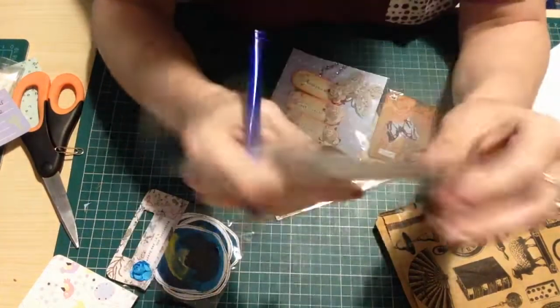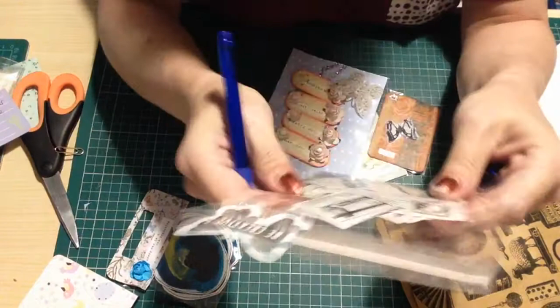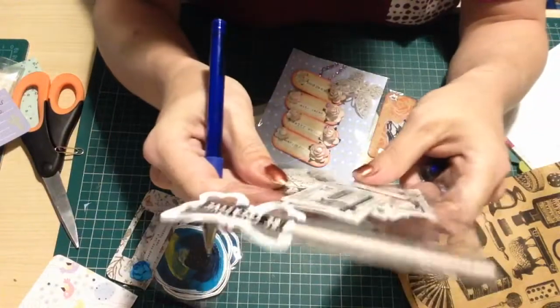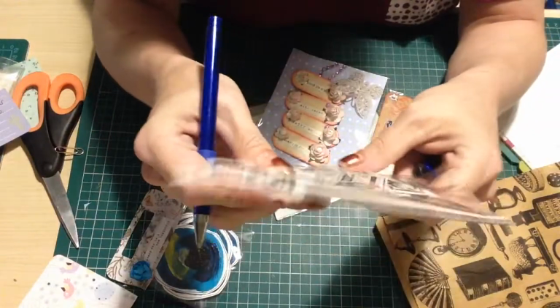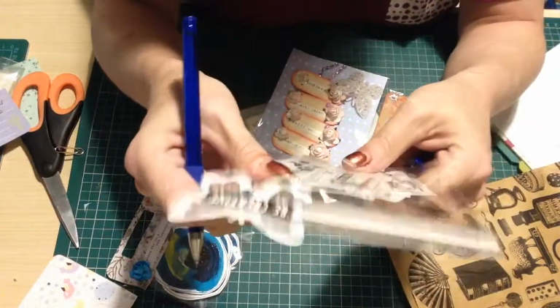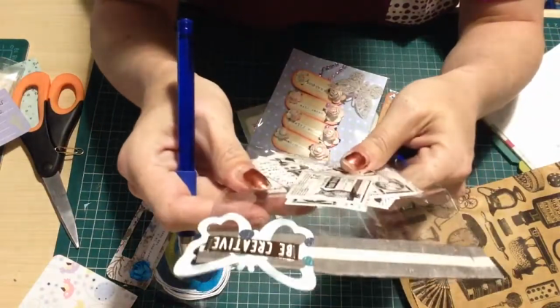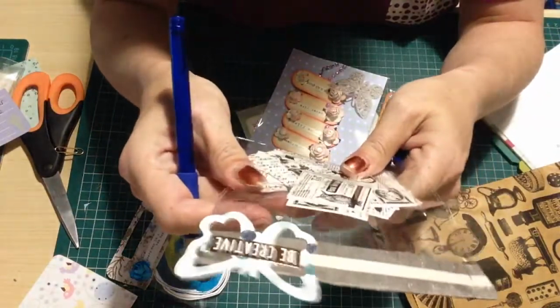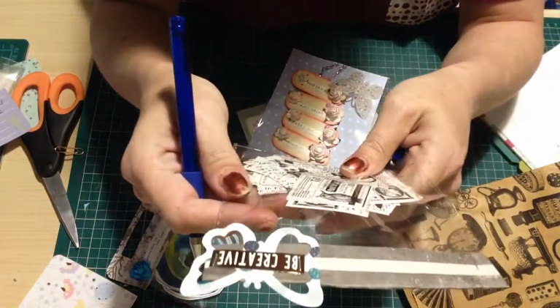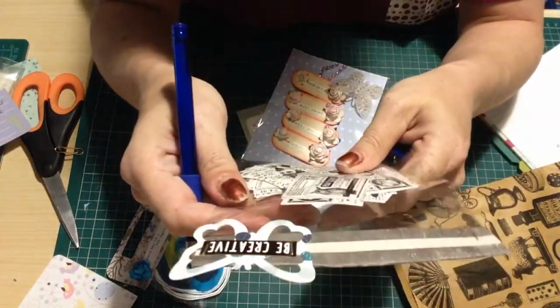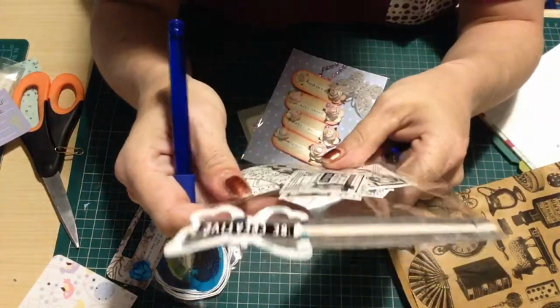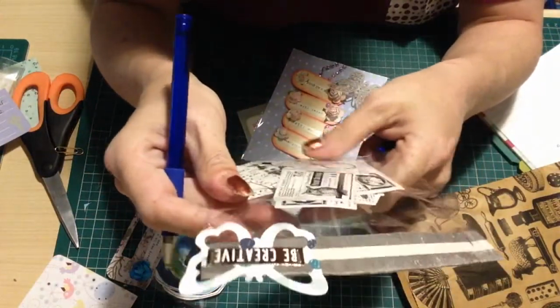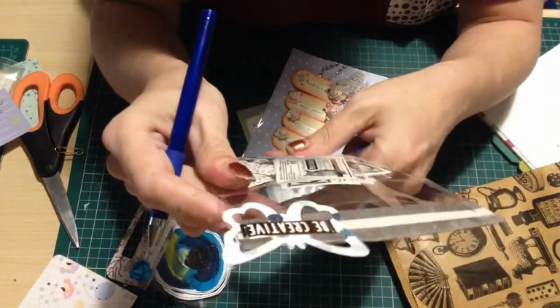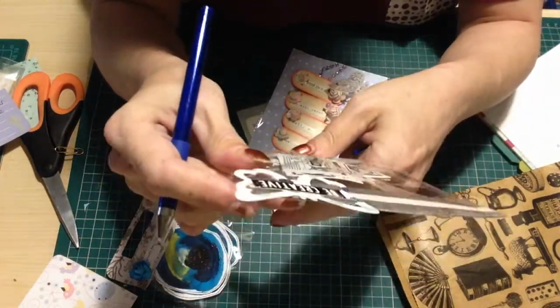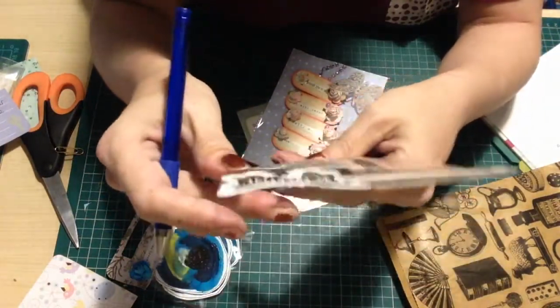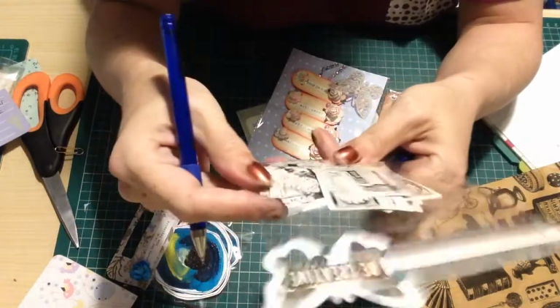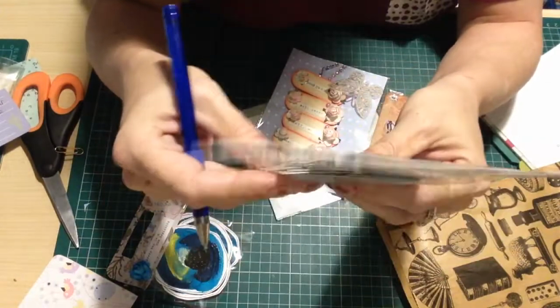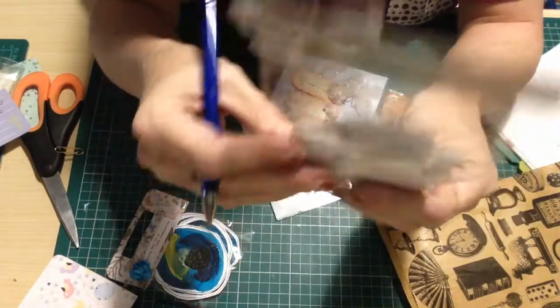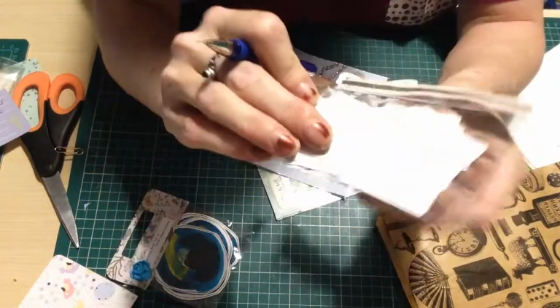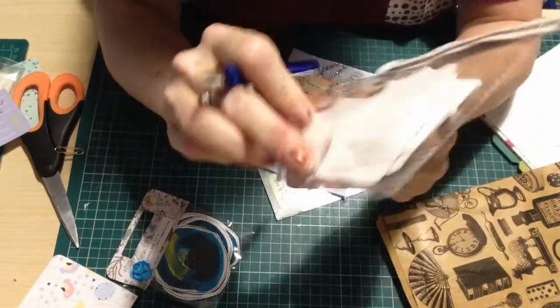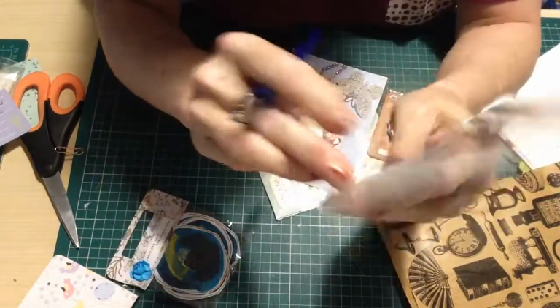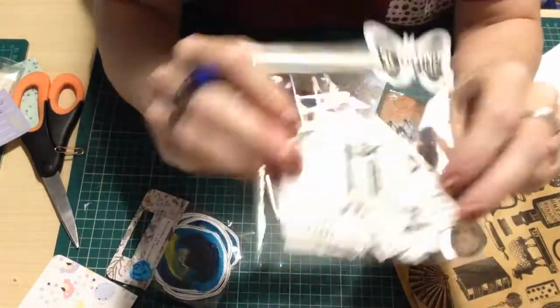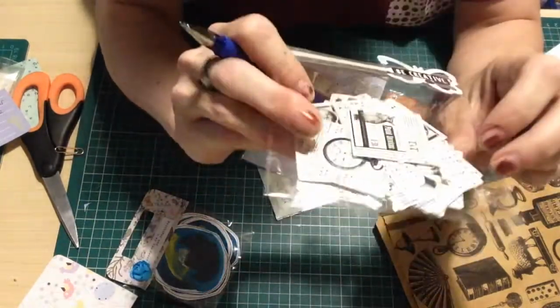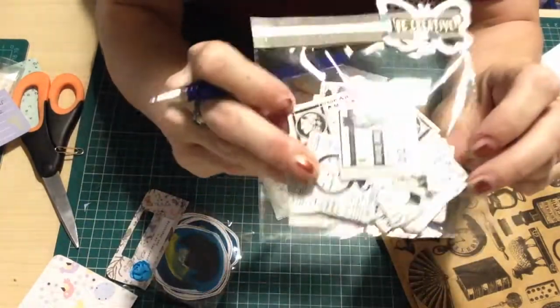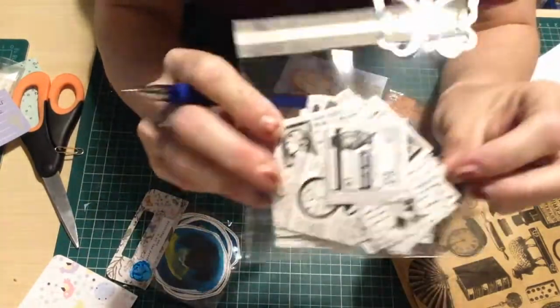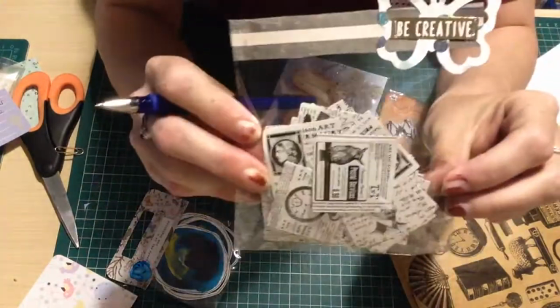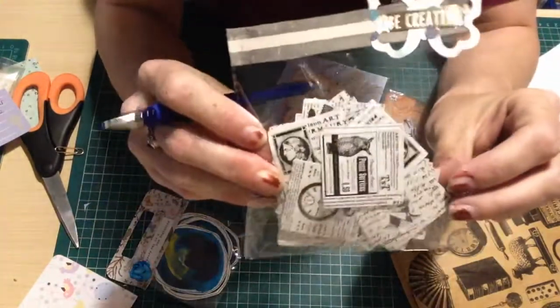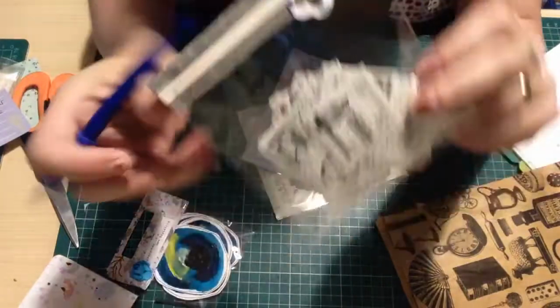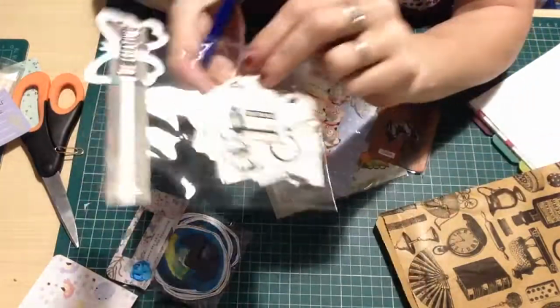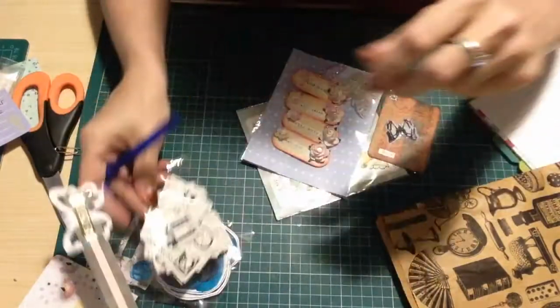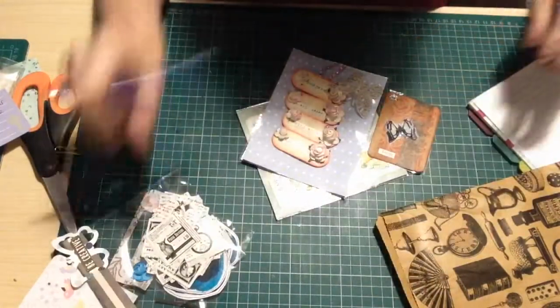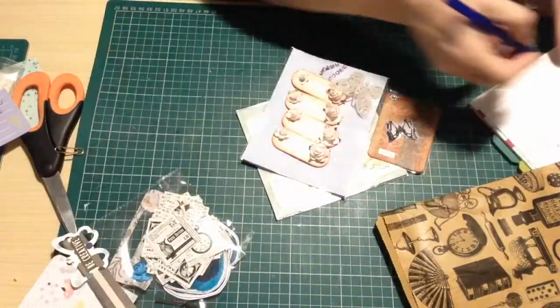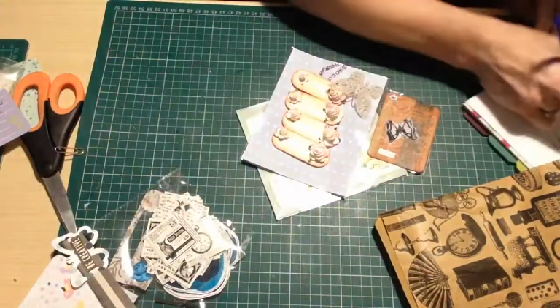She also made me some steampunk embellishments - that's another ten points.